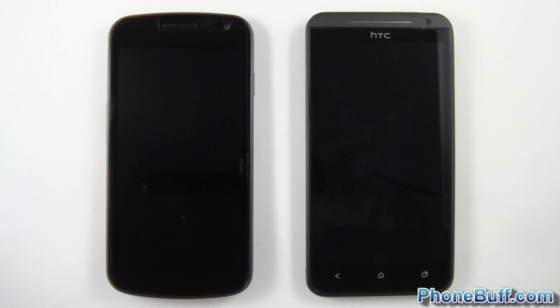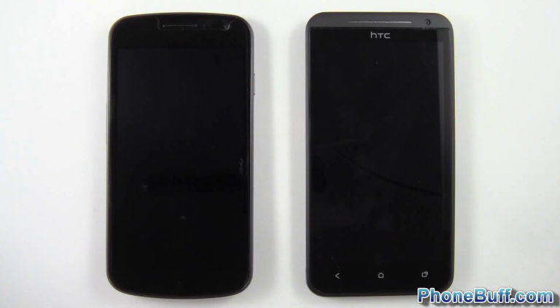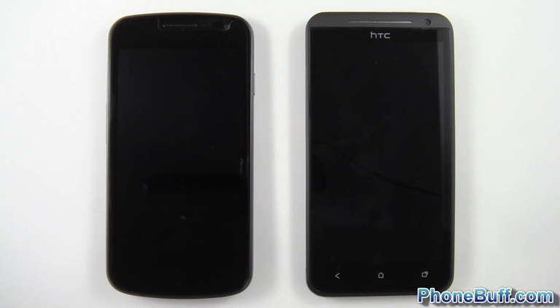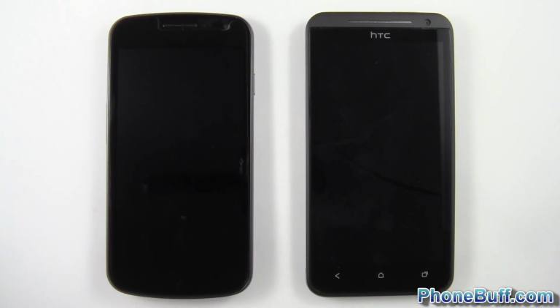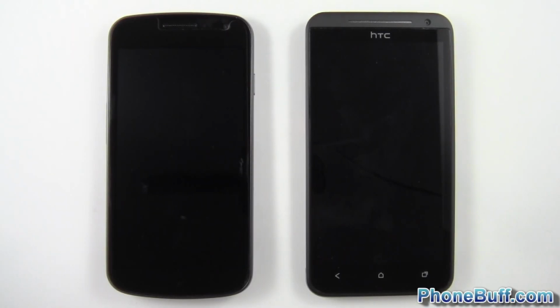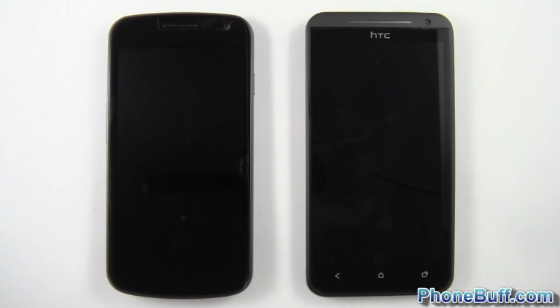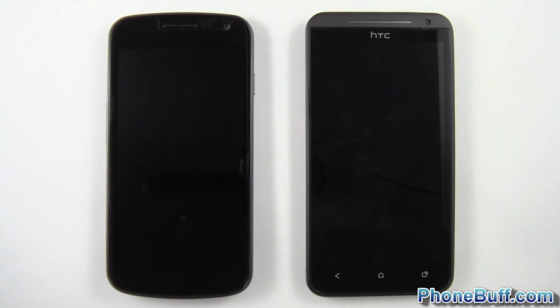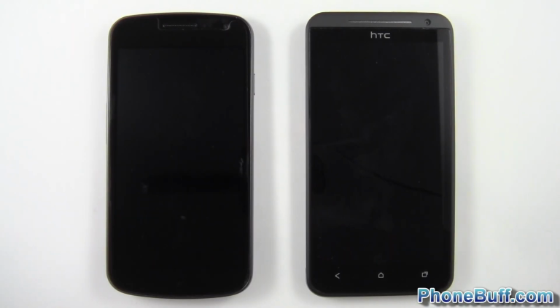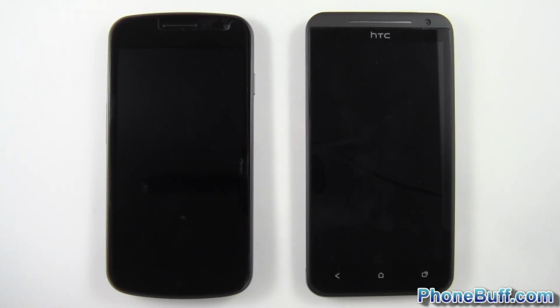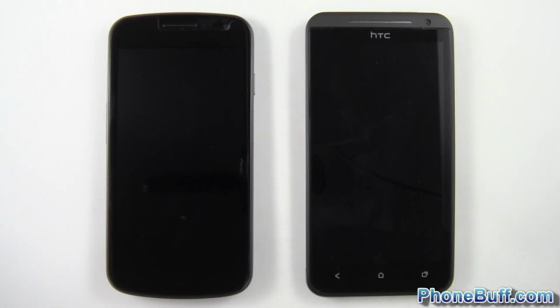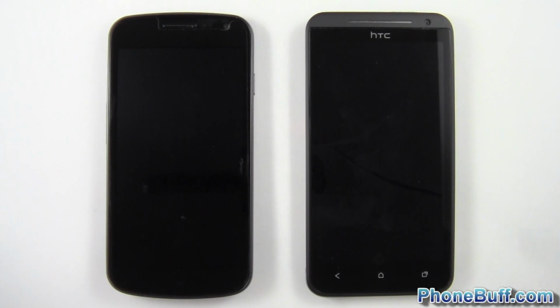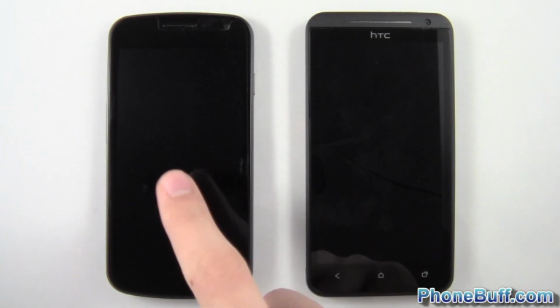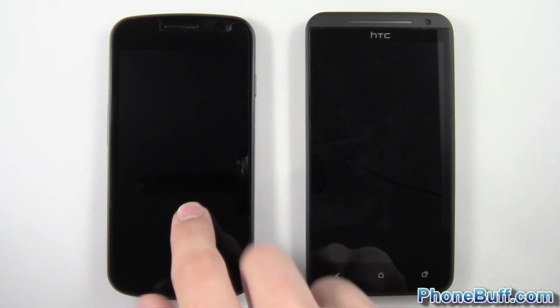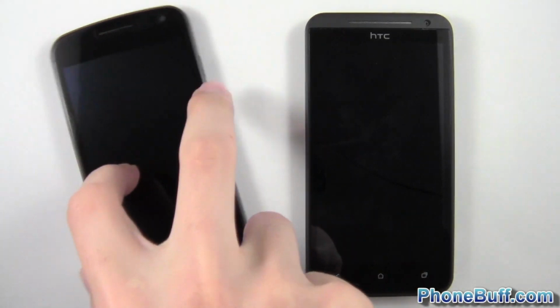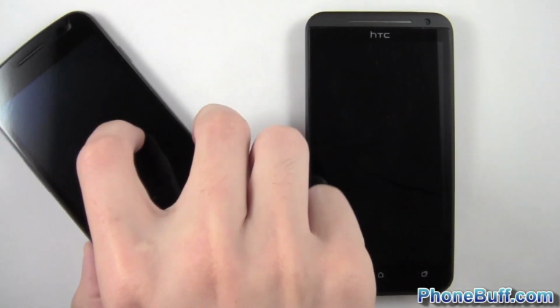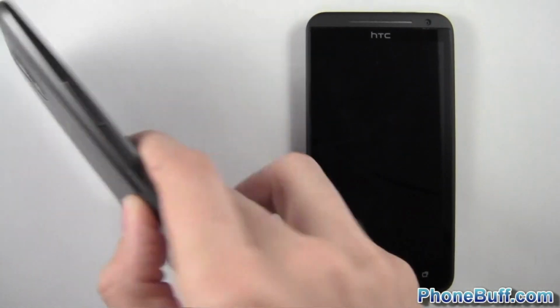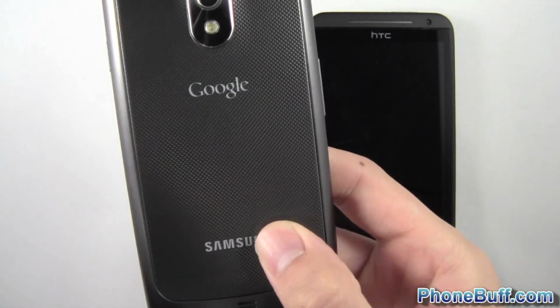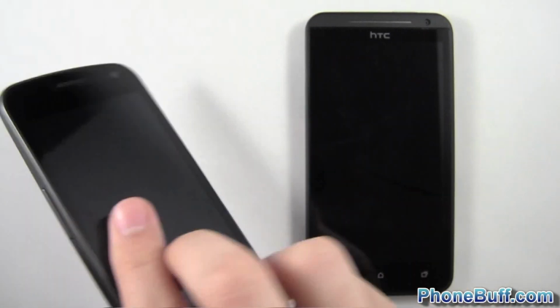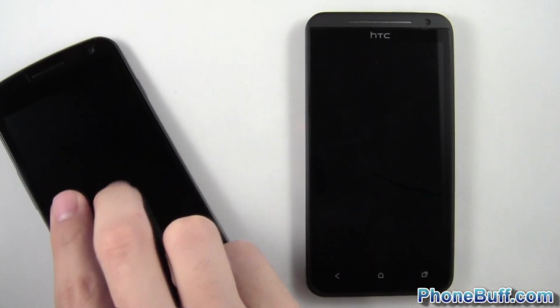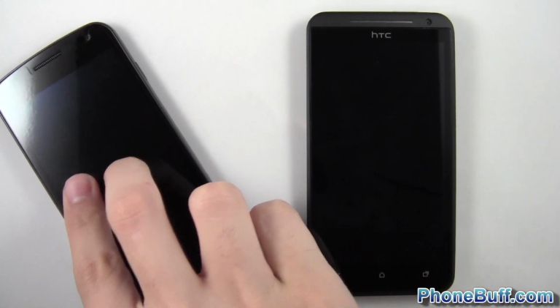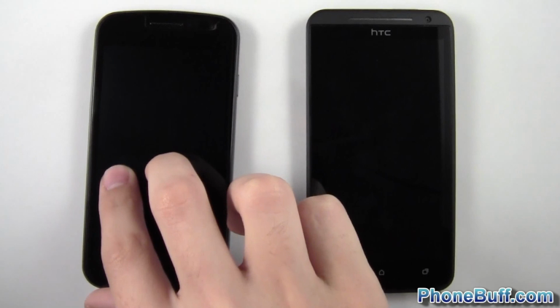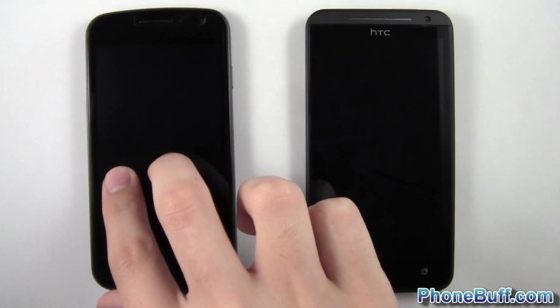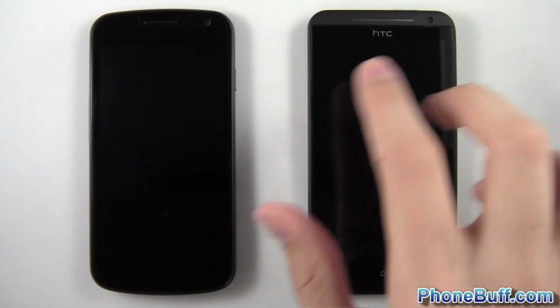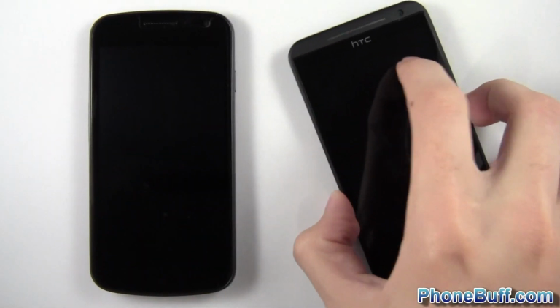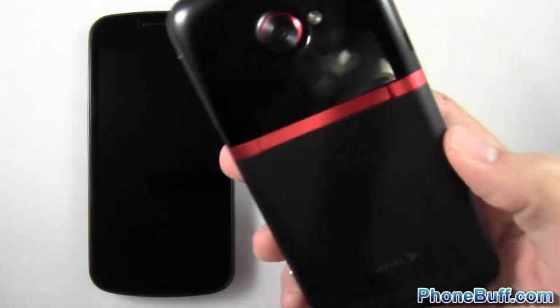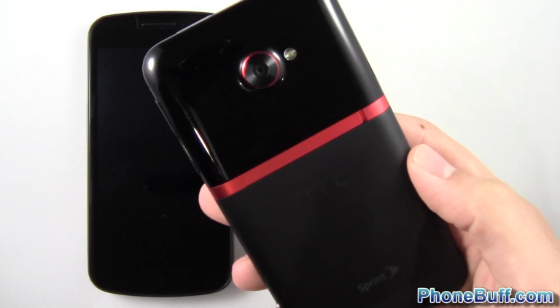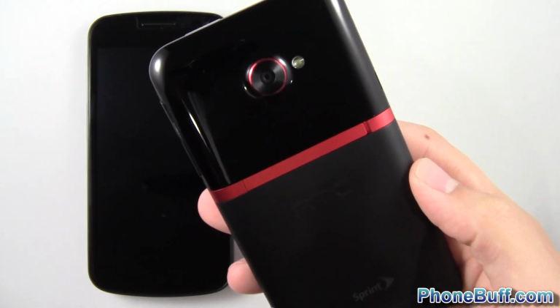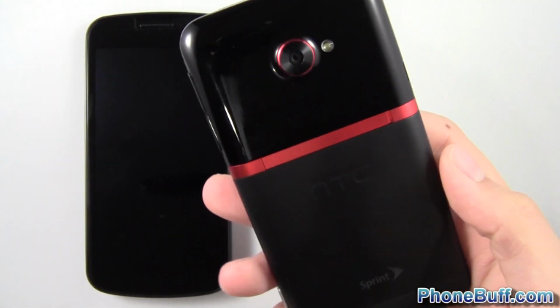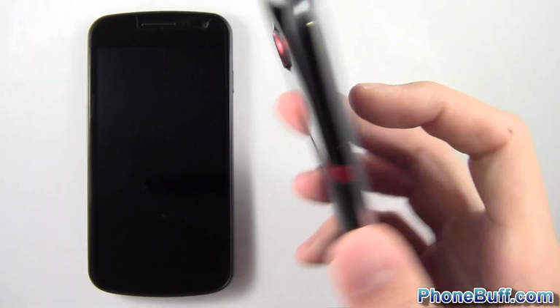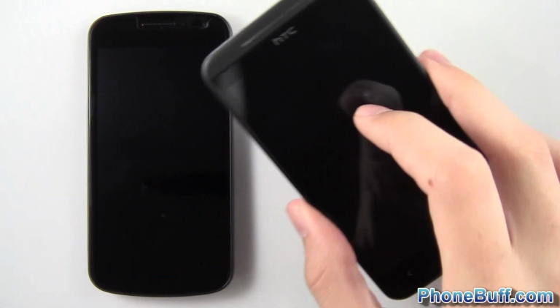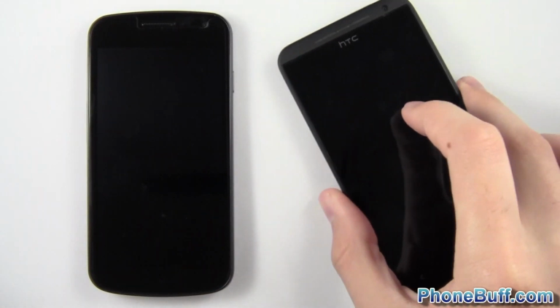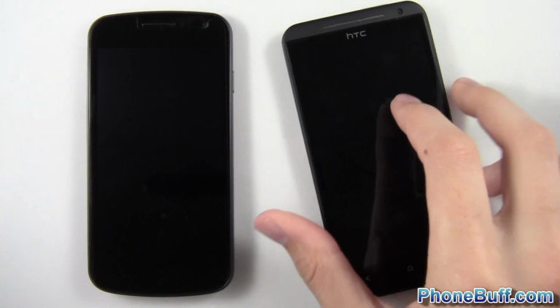Hey guys, Davey here from phonebuff.com. In this video I'm doing a speed comparison test between the Samsung Galaxy Nexus — this is the unlocked HSPA+ version — against the HC1X, which is the Sprint EVO 4G LTE variant.